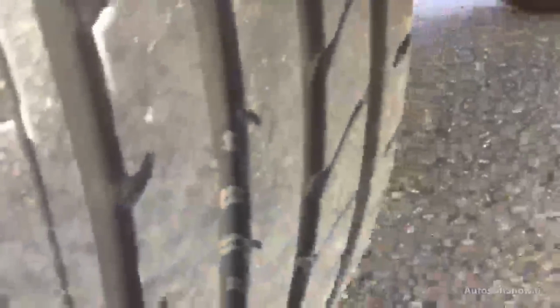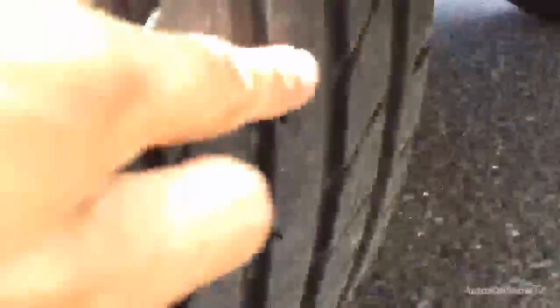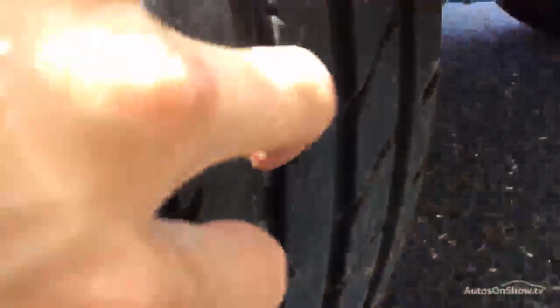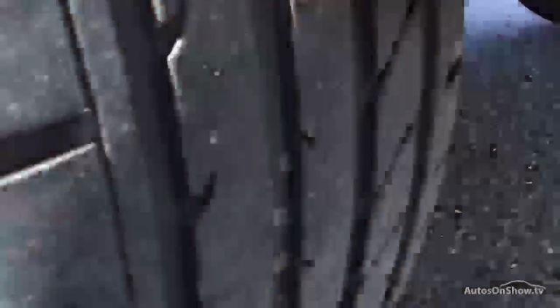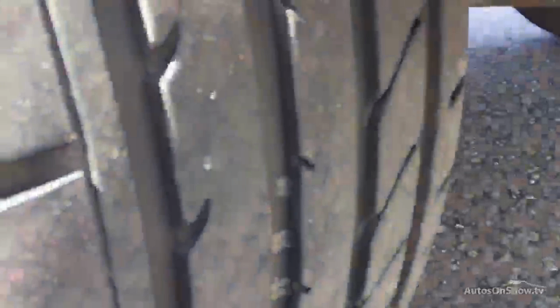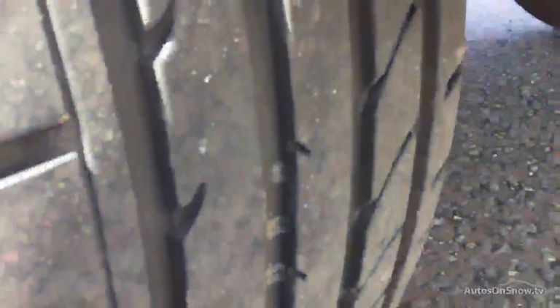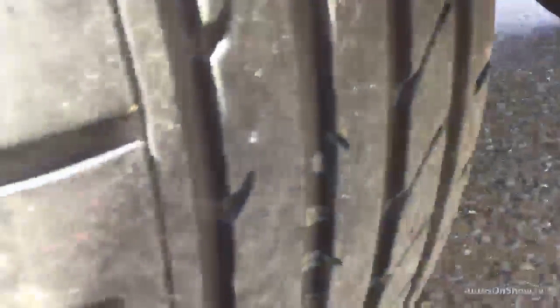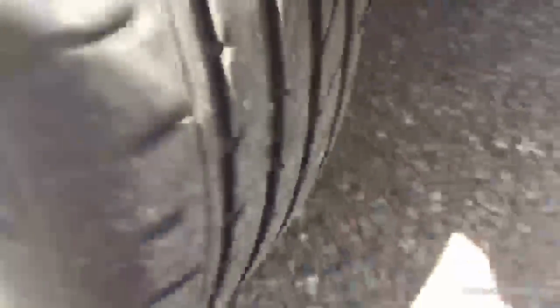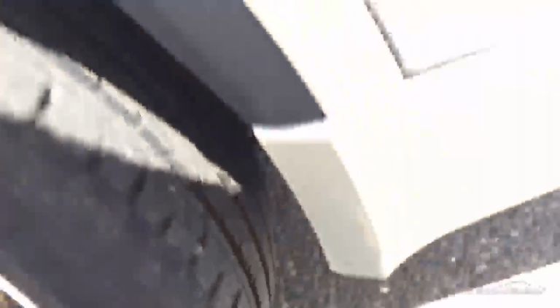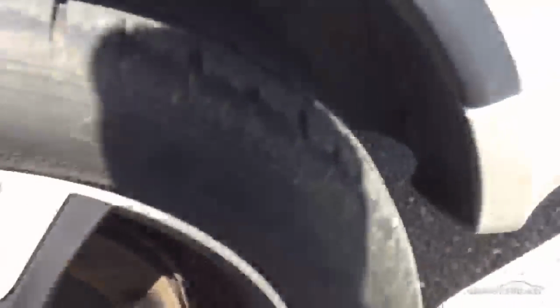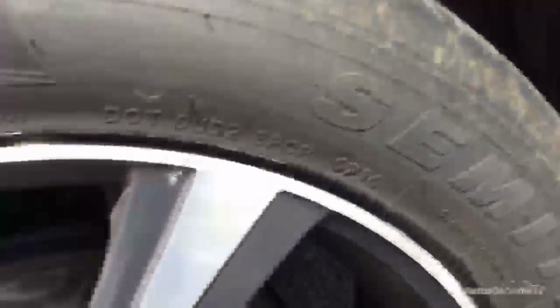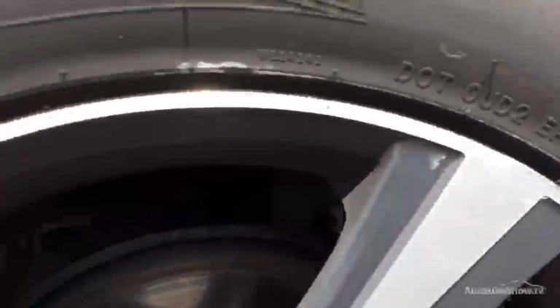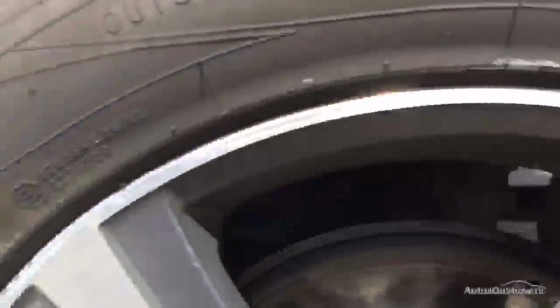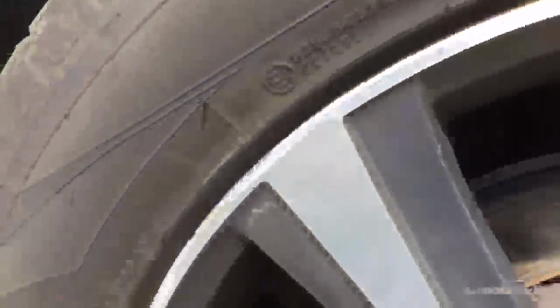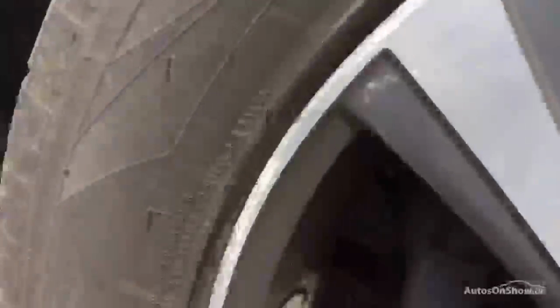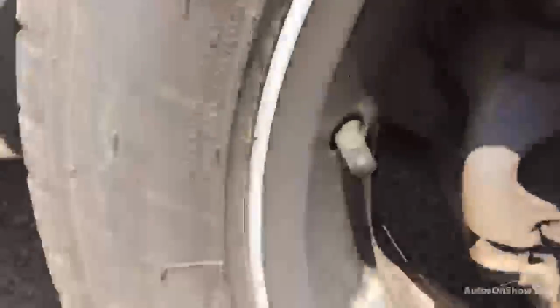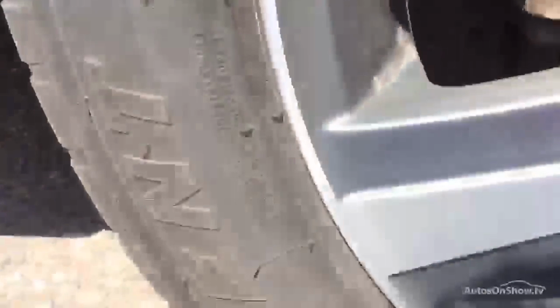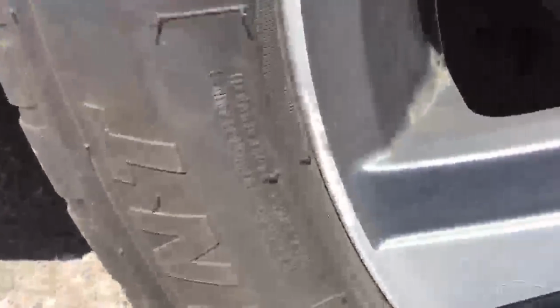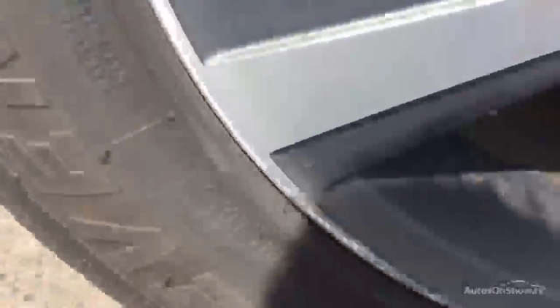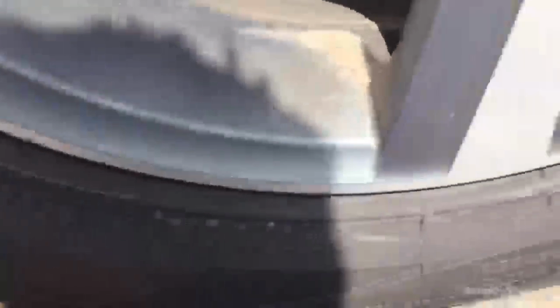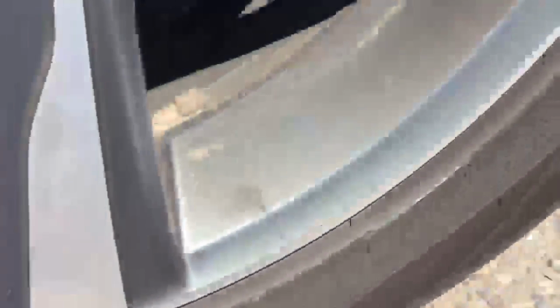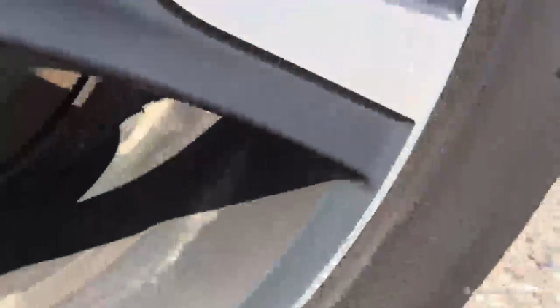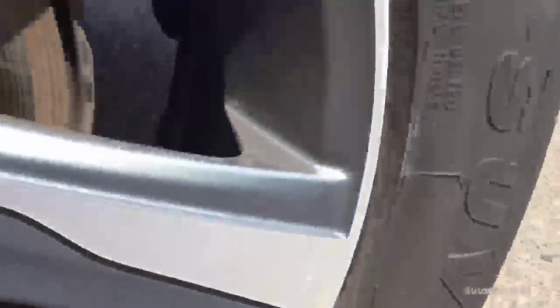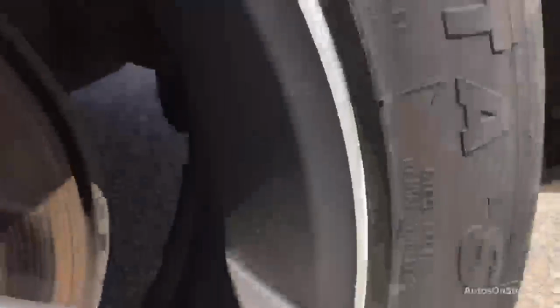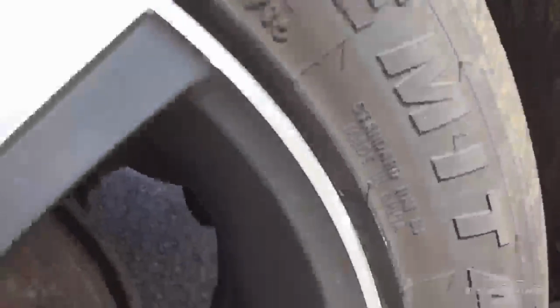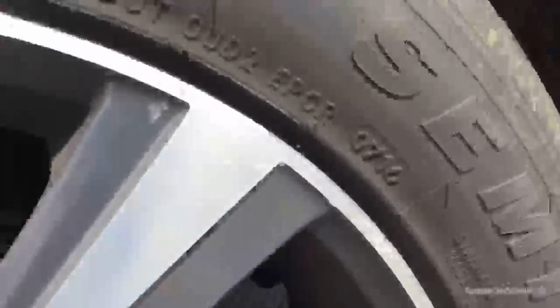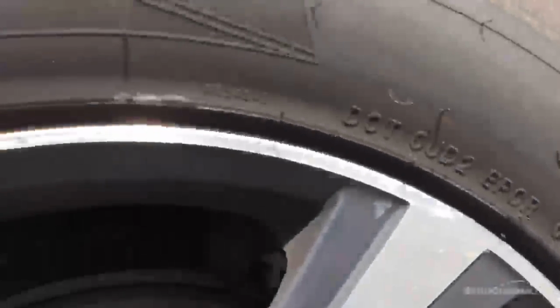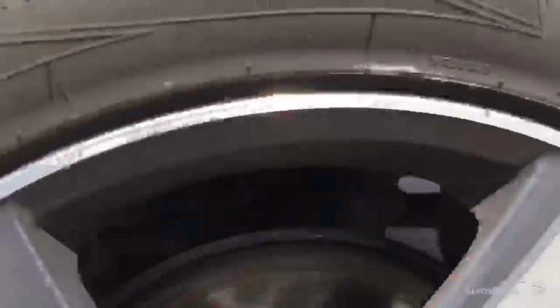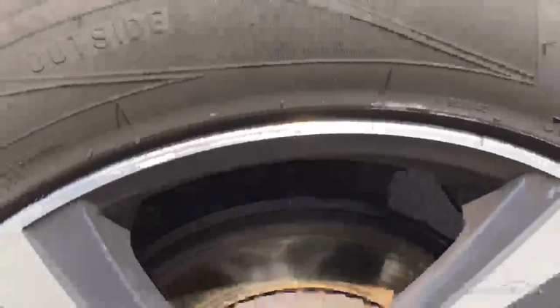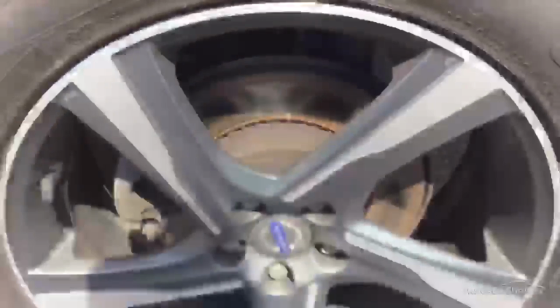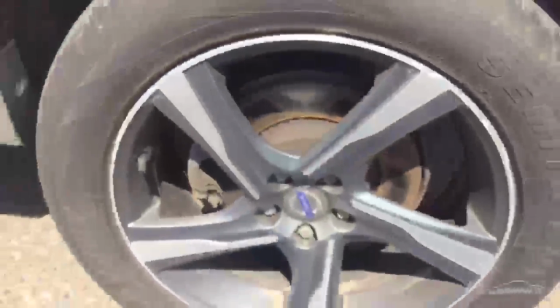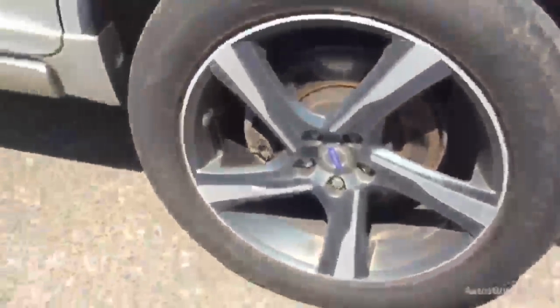Looking at the nearside rear tyre — again that's a fairly new tyre, so a good five to six millimetres. Looking at the rear alloy, again that's just the product used when fitting the tyre to the alloy, so no curbing or scuff marks there.